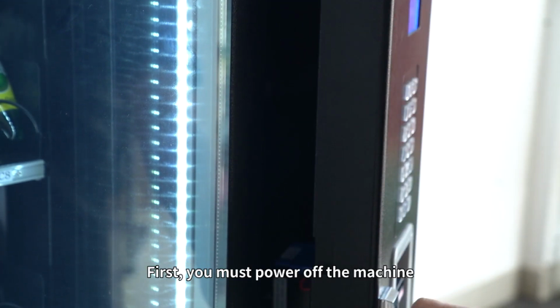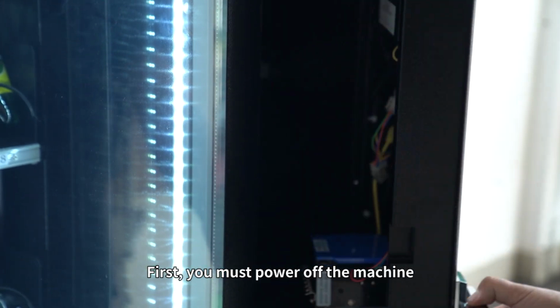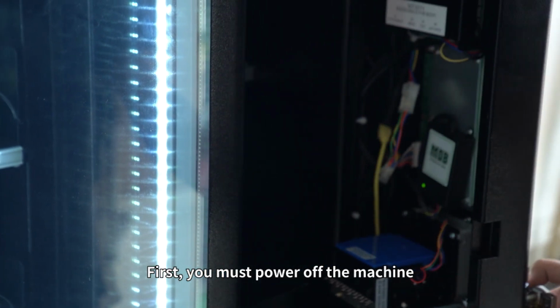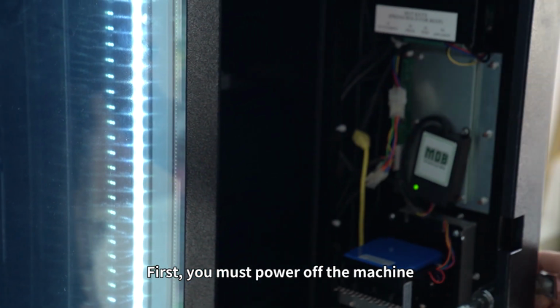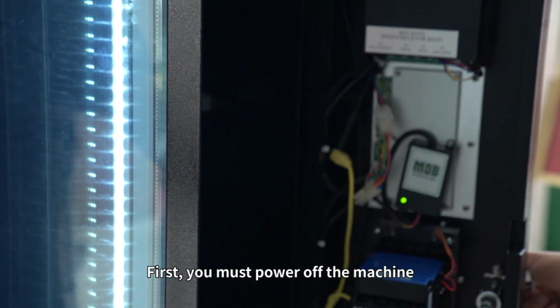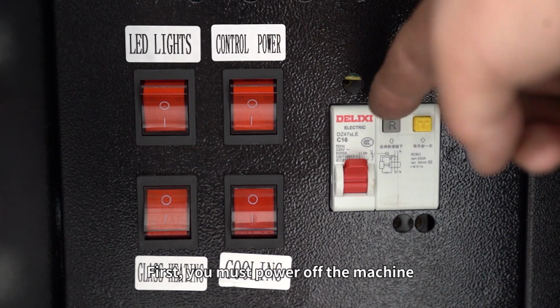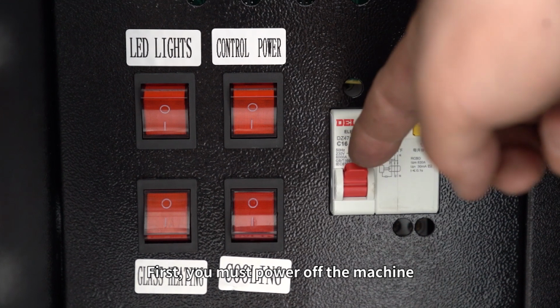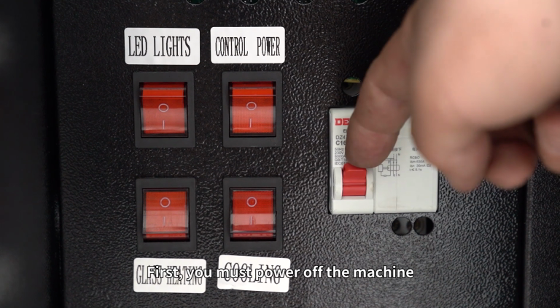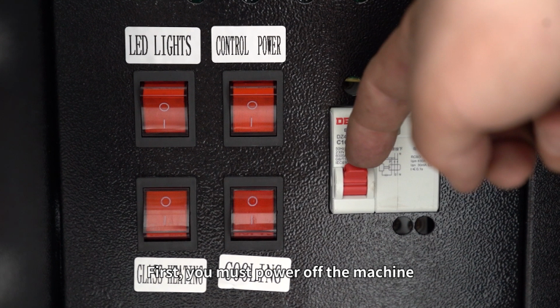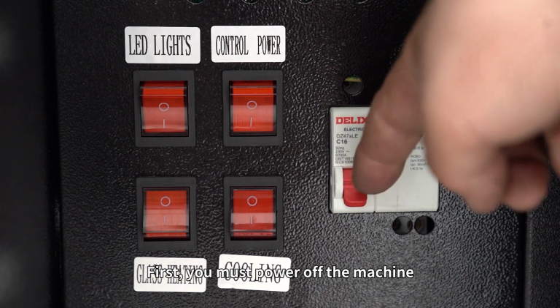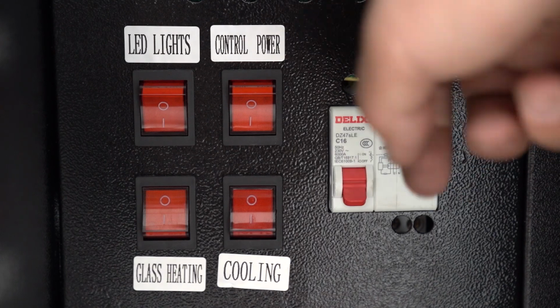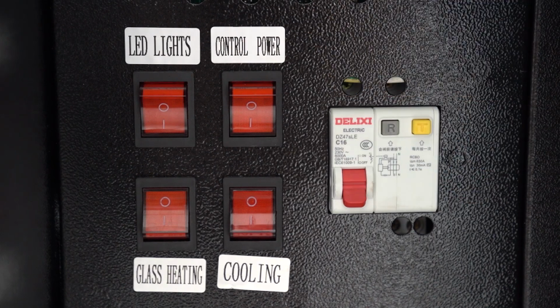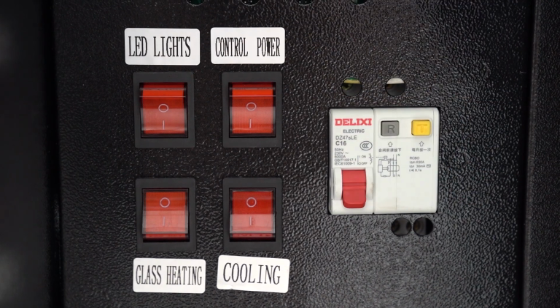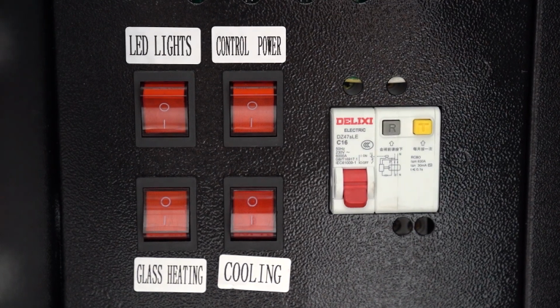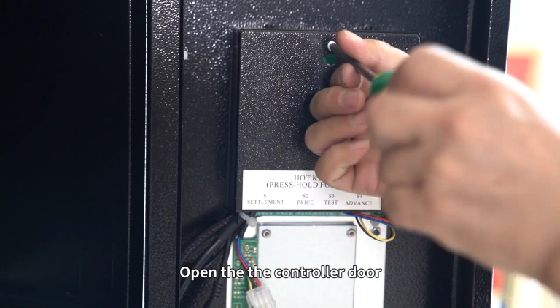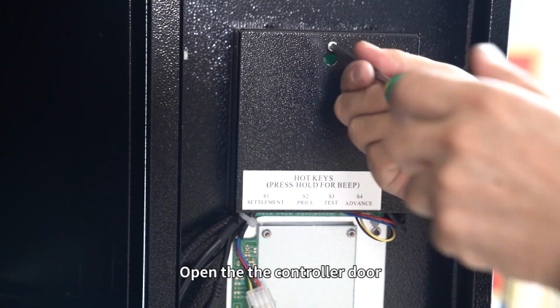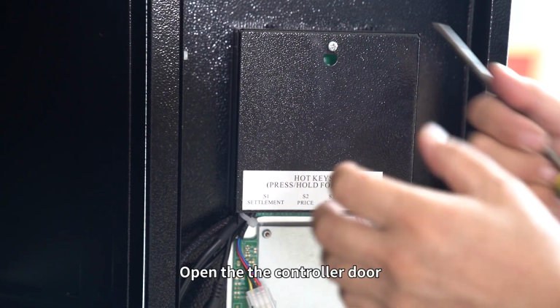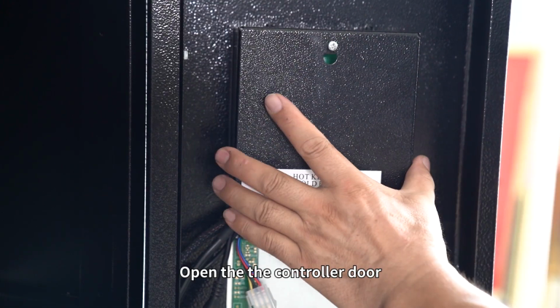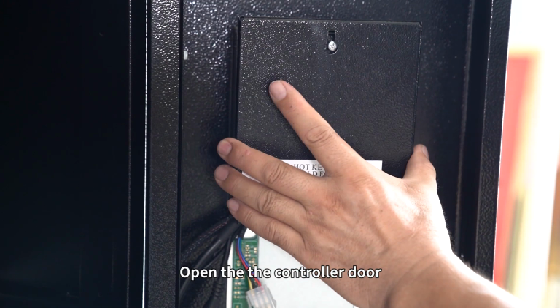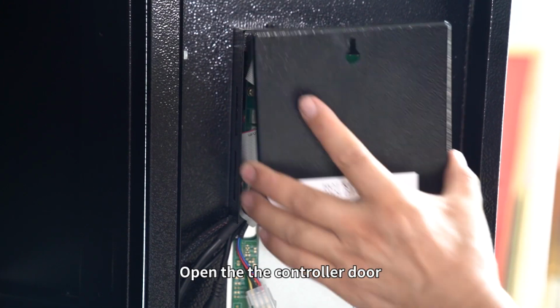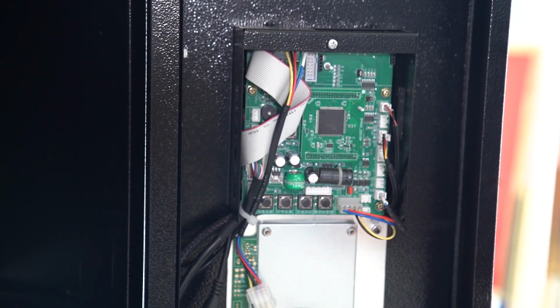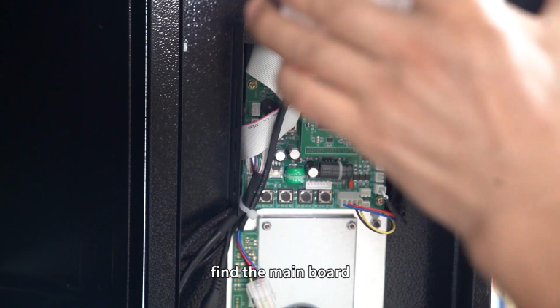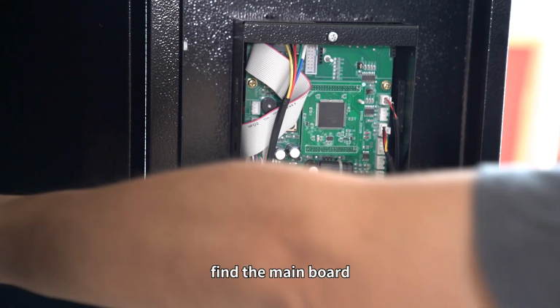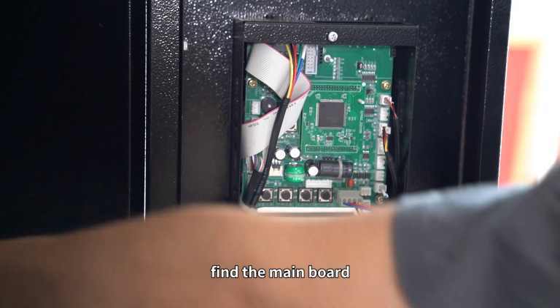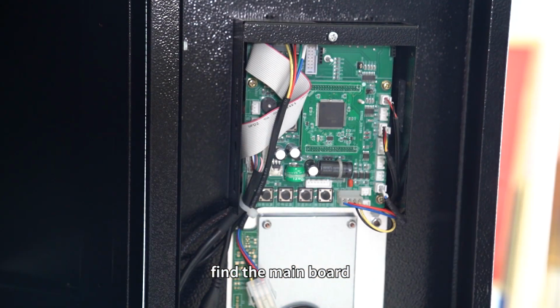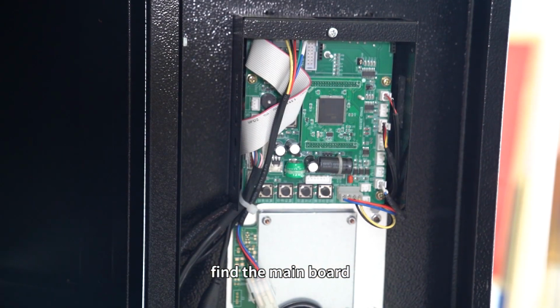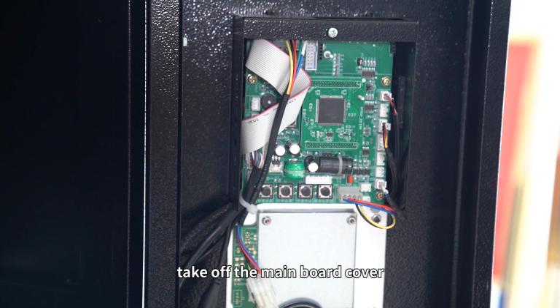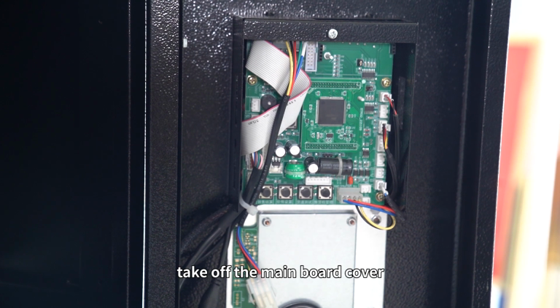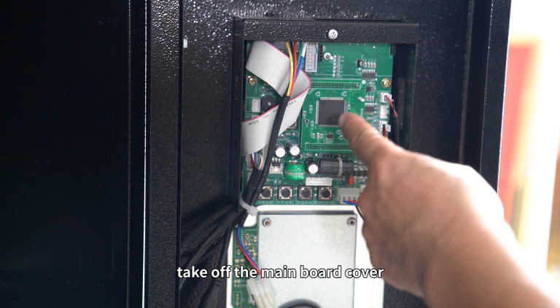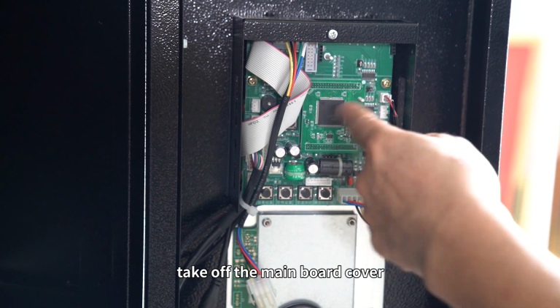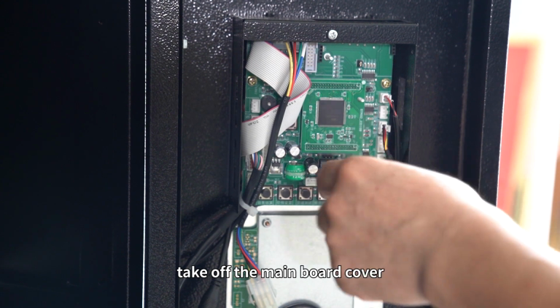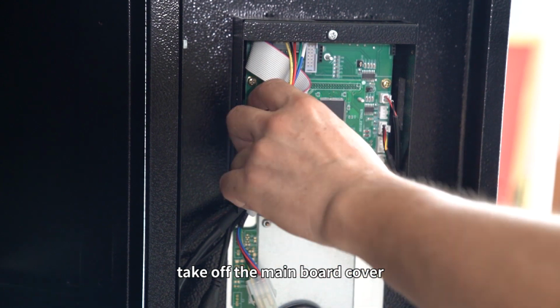First, you must power off the machine. Open the controller door. Find the main board. Take off the main board cover.